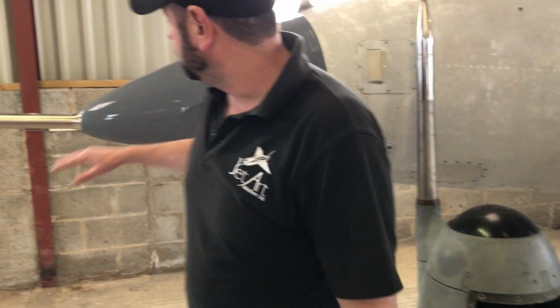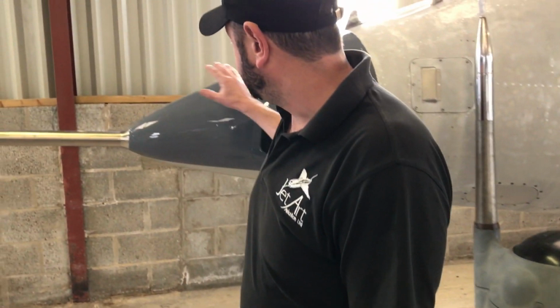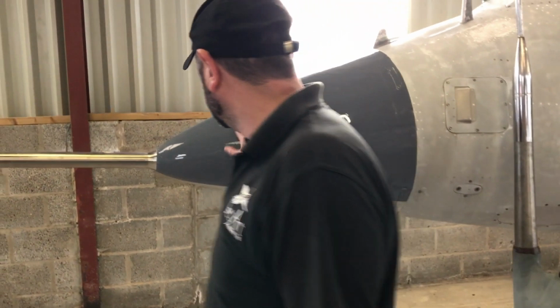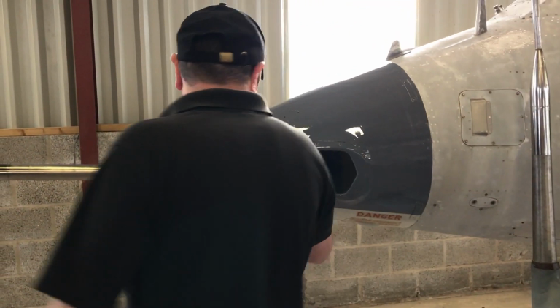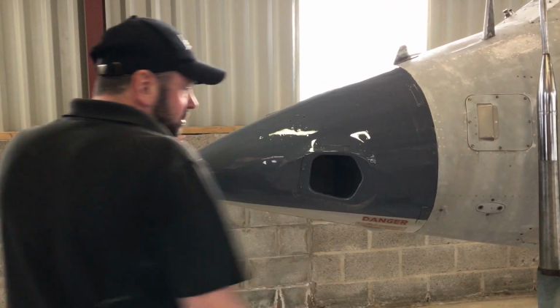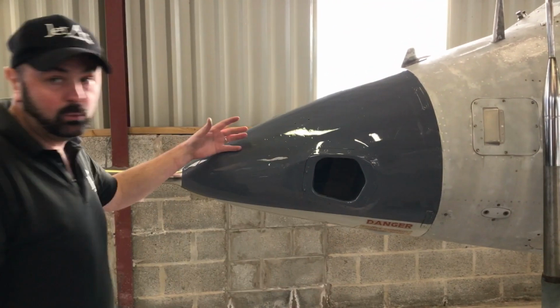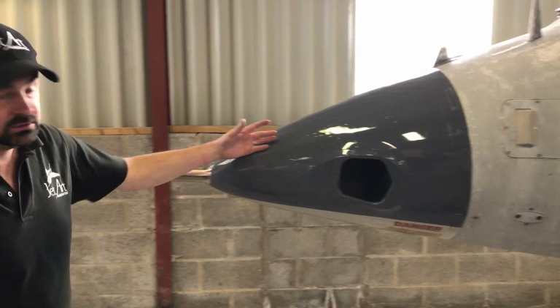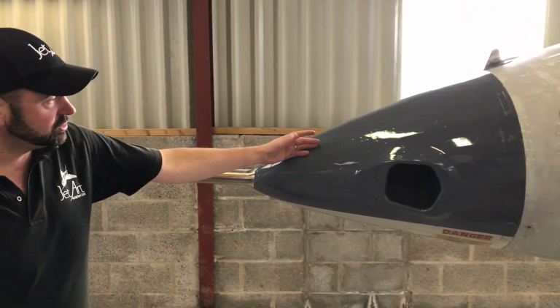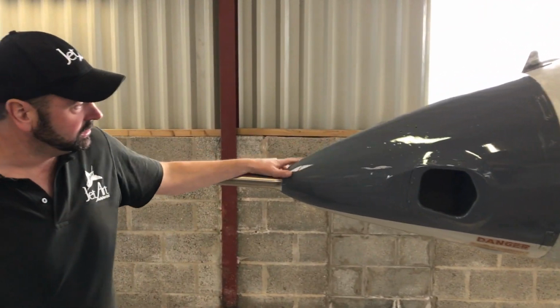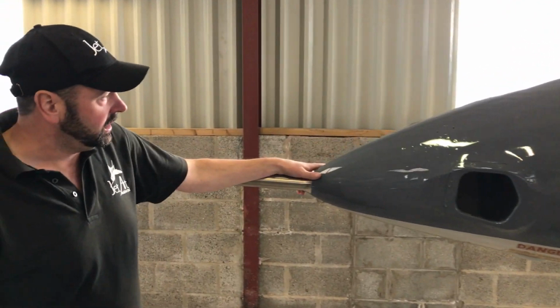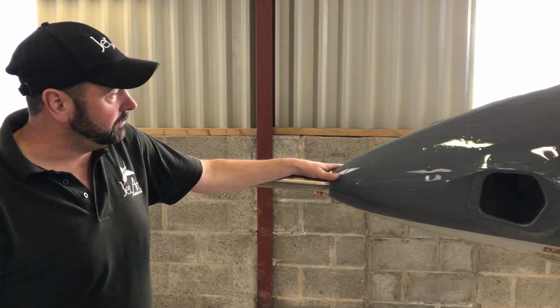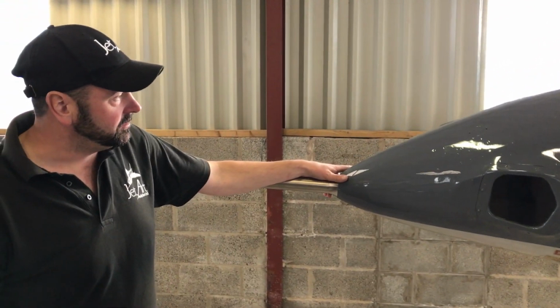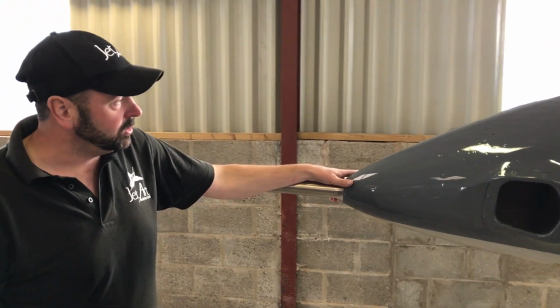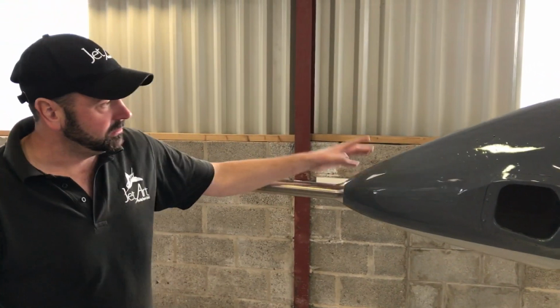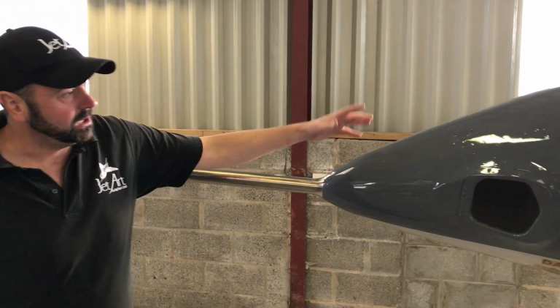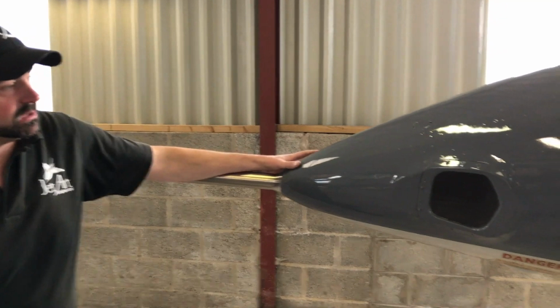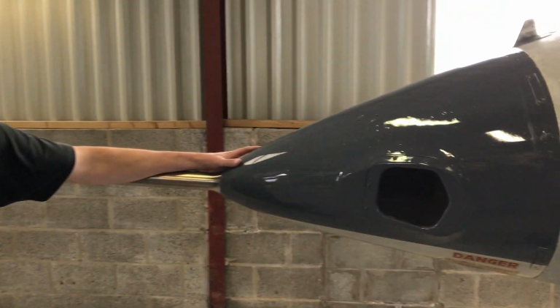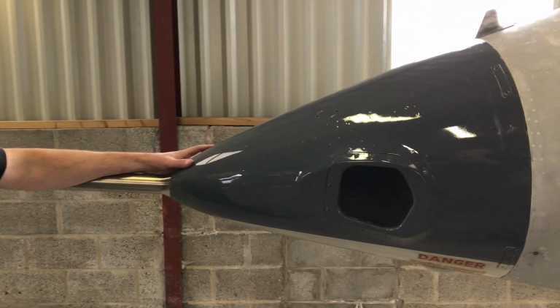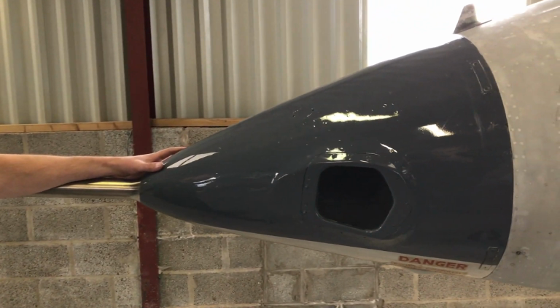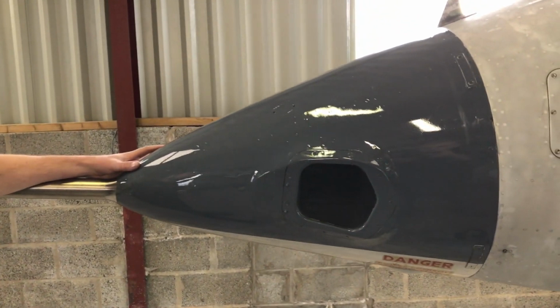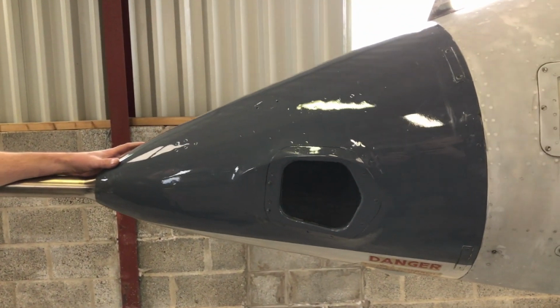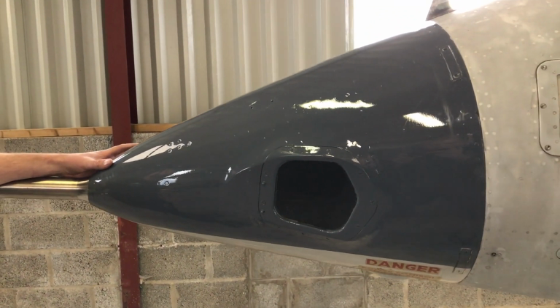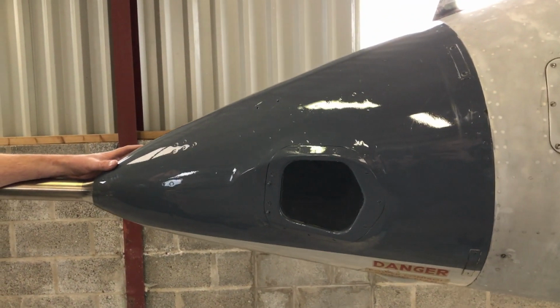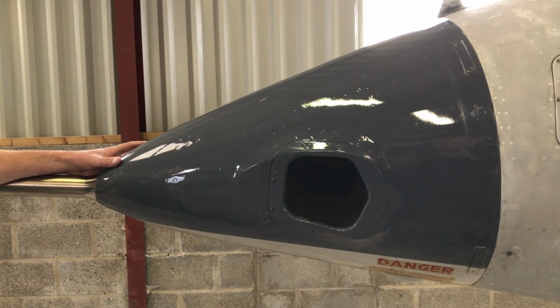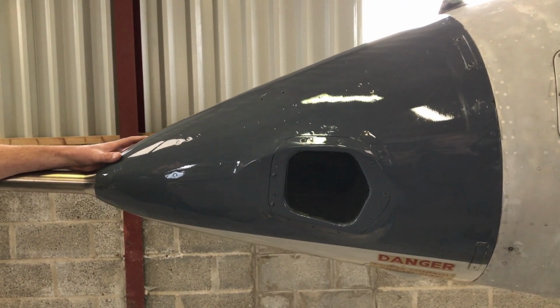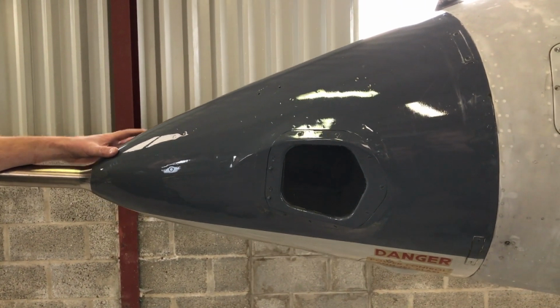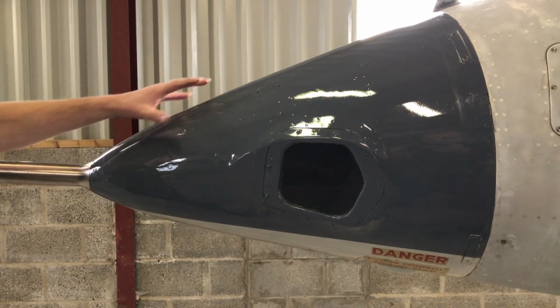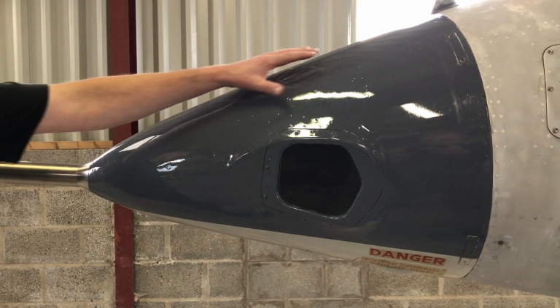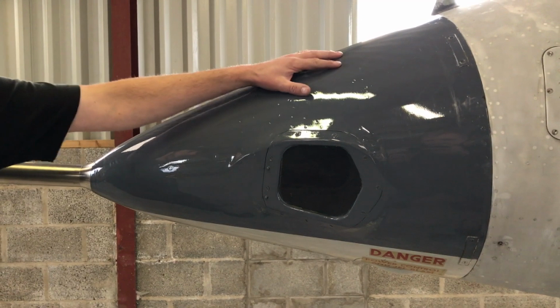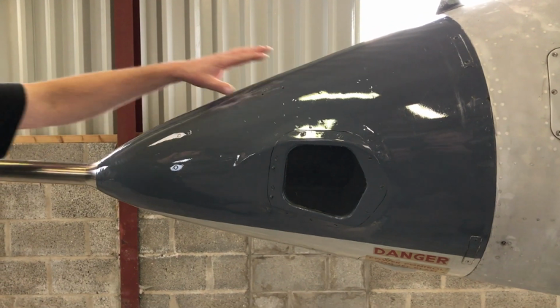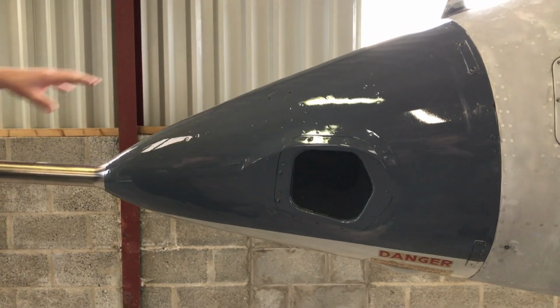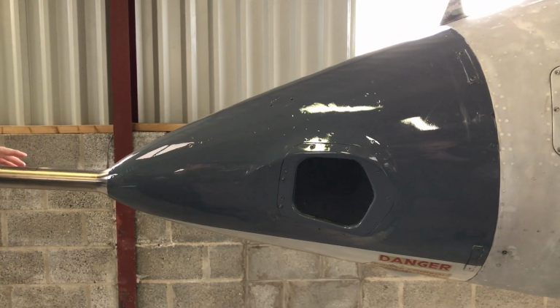These were made obsolete in the early 1970s, and this was one of the hardest pieces to find for this restoration.